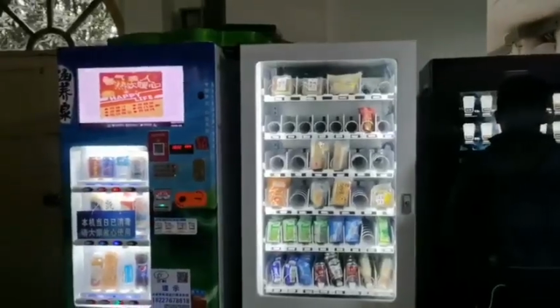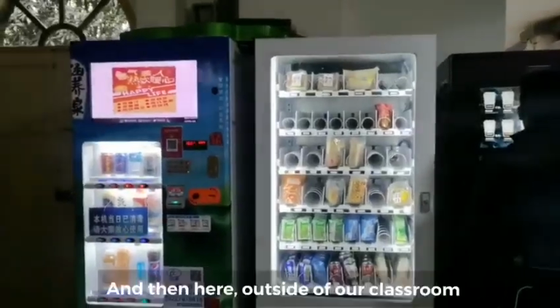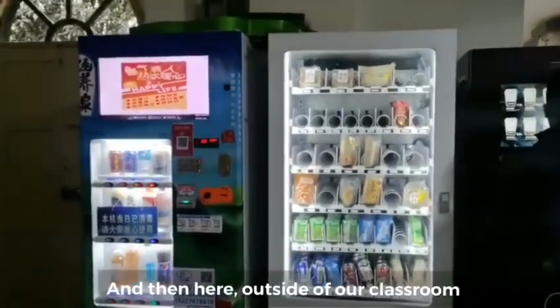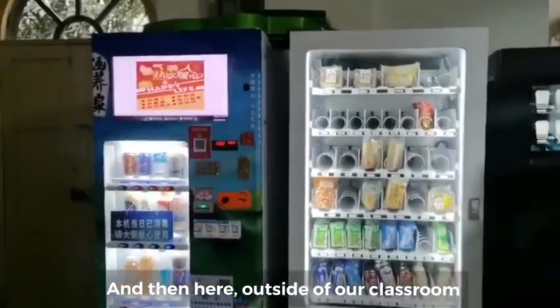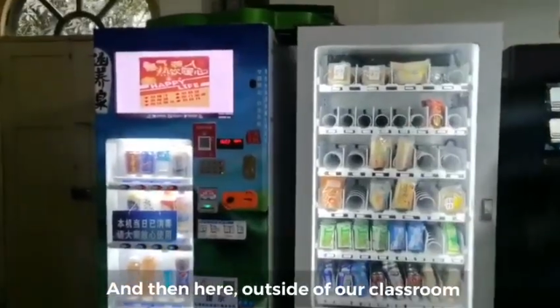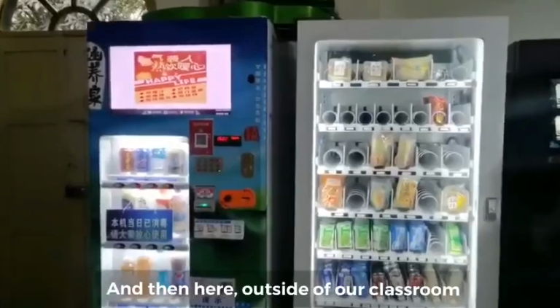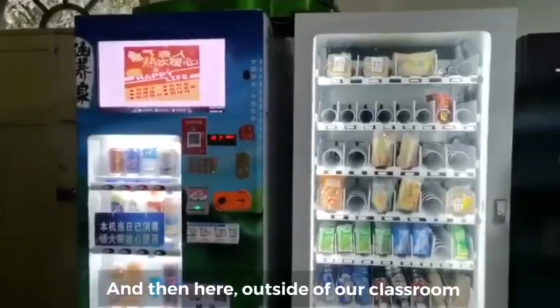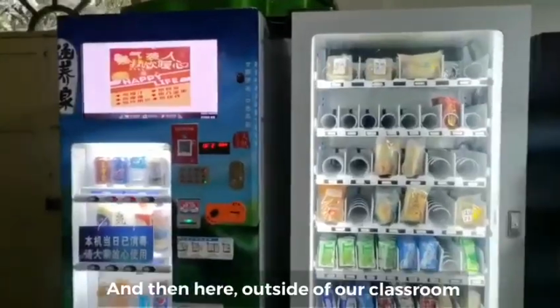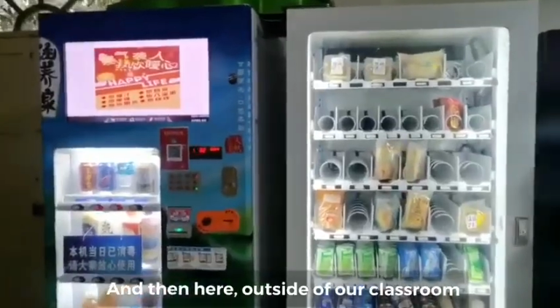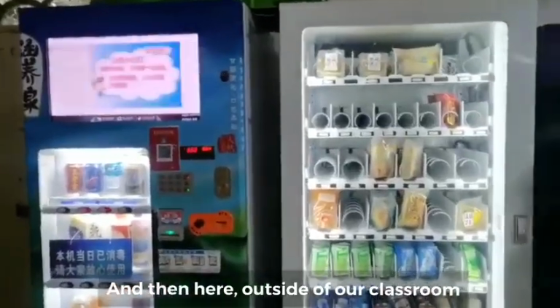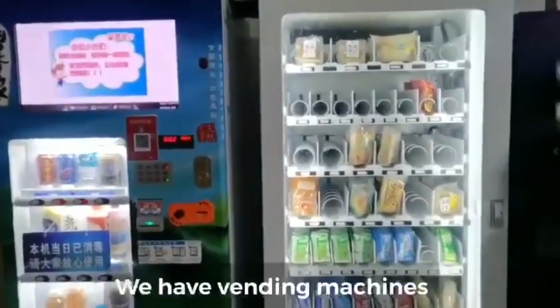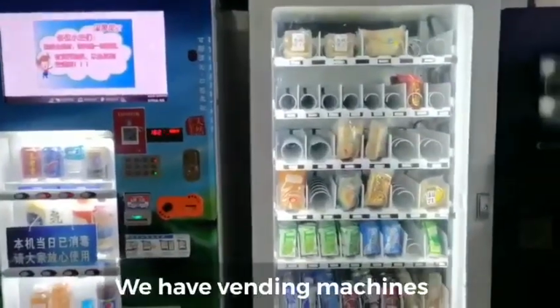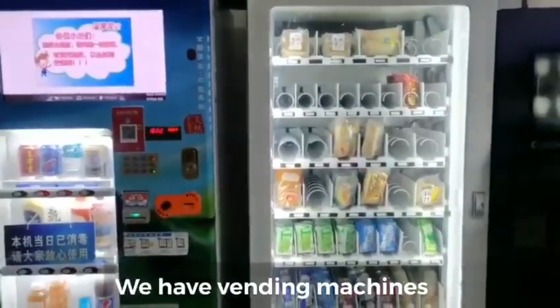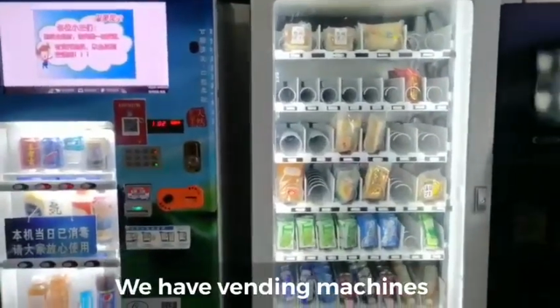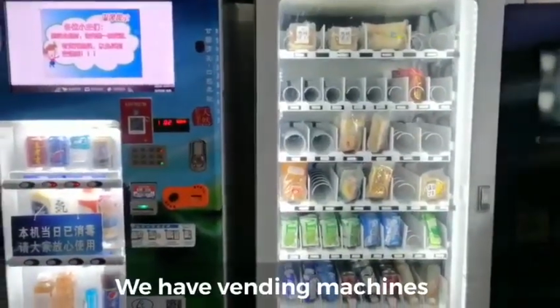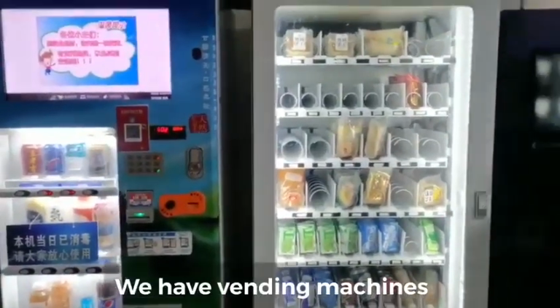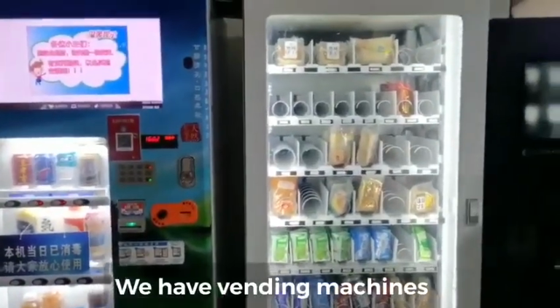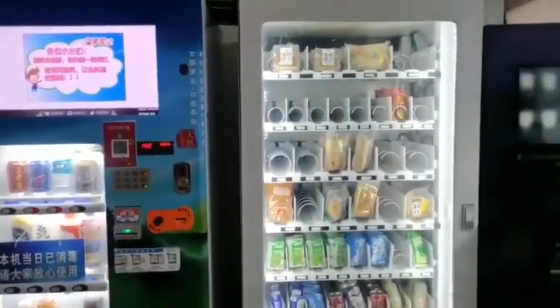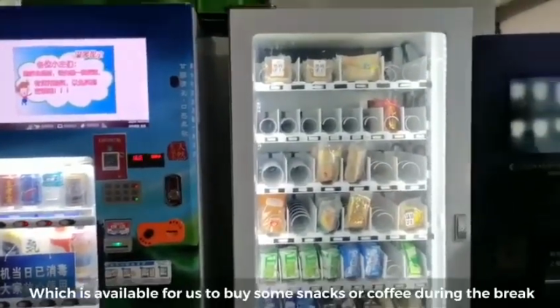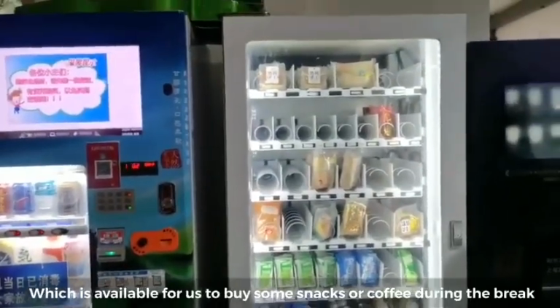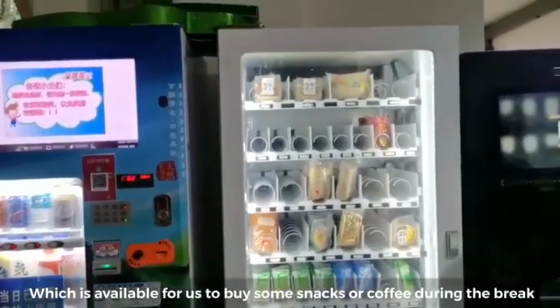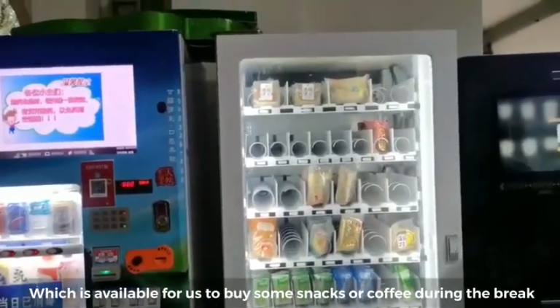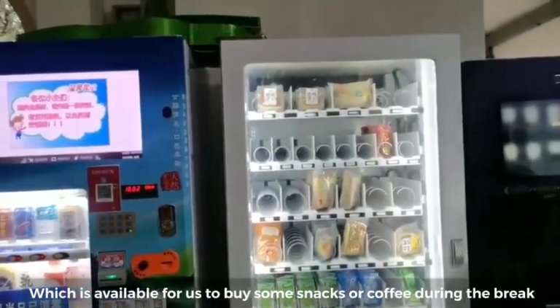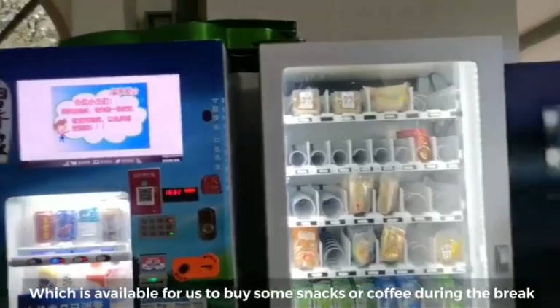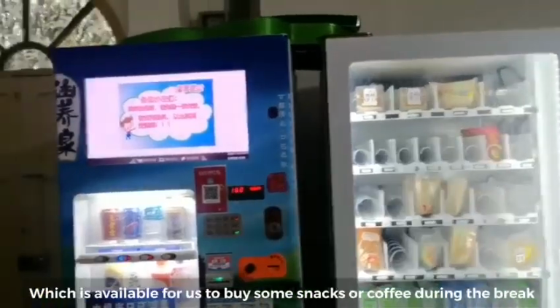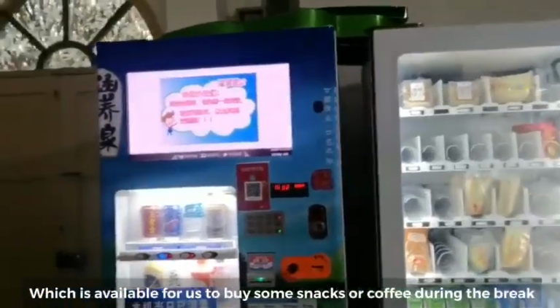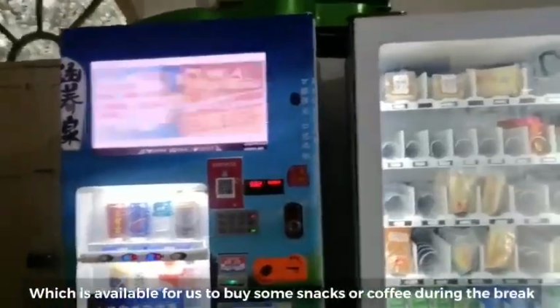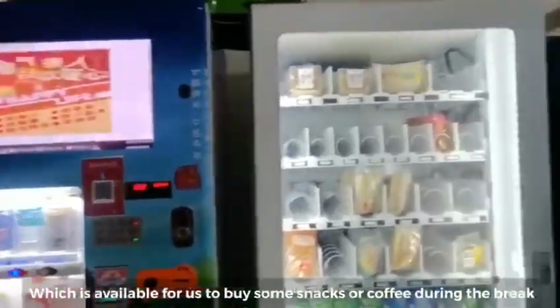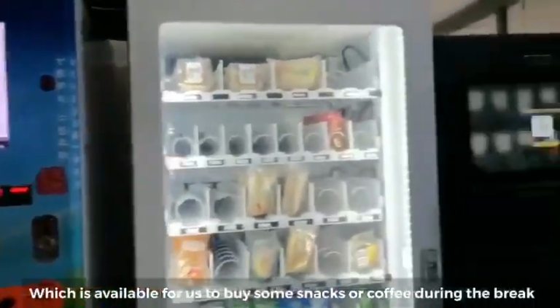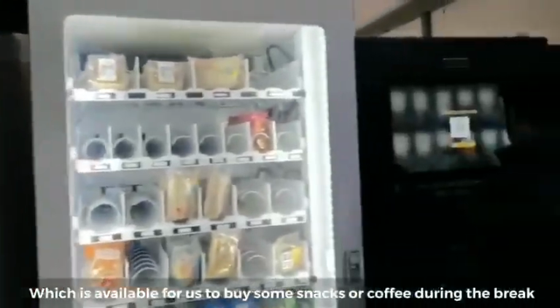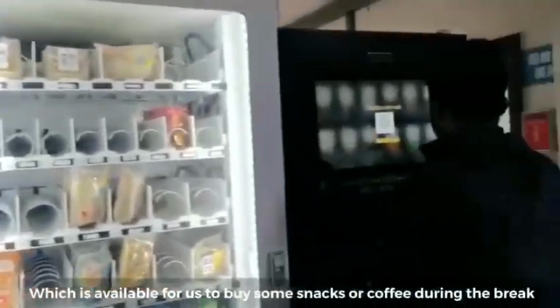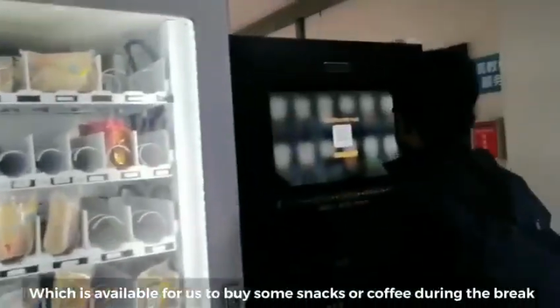Here outside of the classroom we have a vending machine which is available for us to buy some snacks or maybe some coffee during the break.